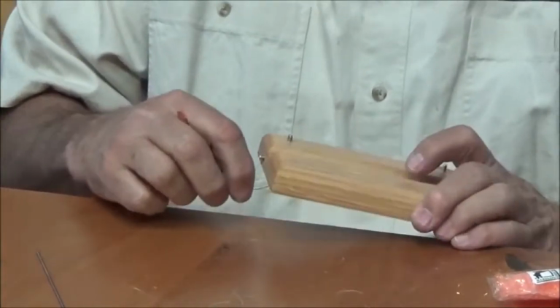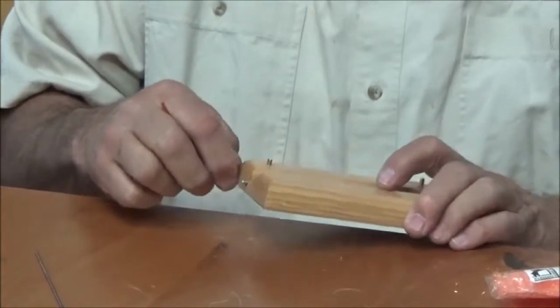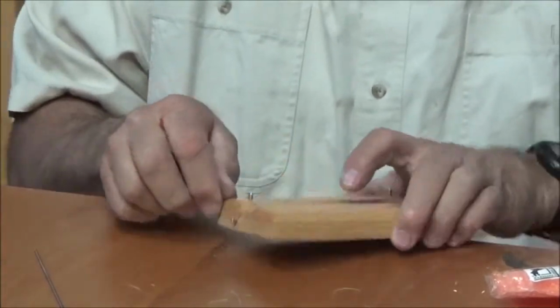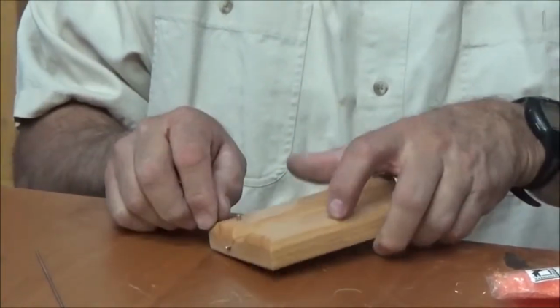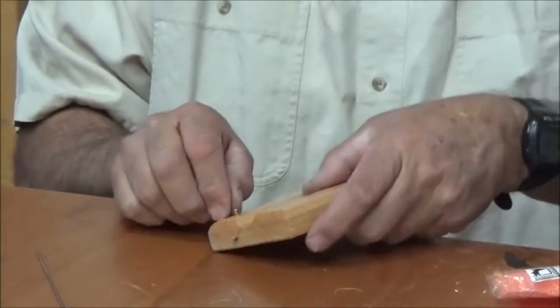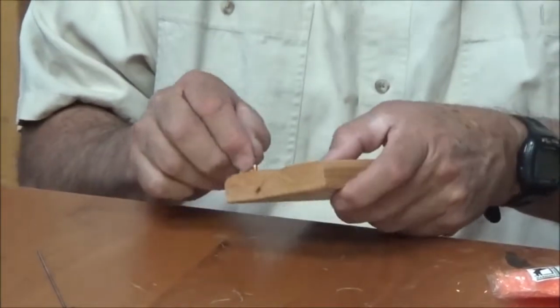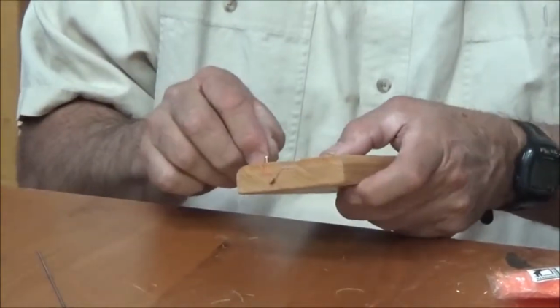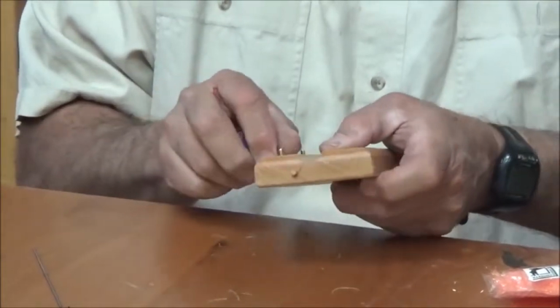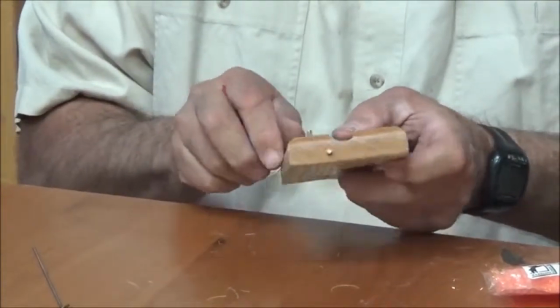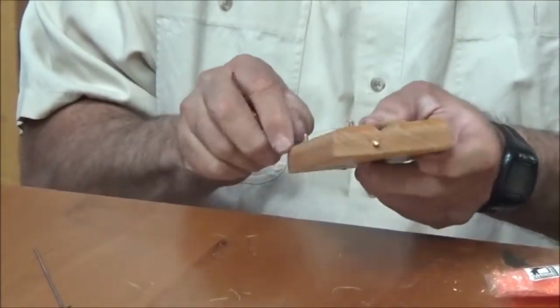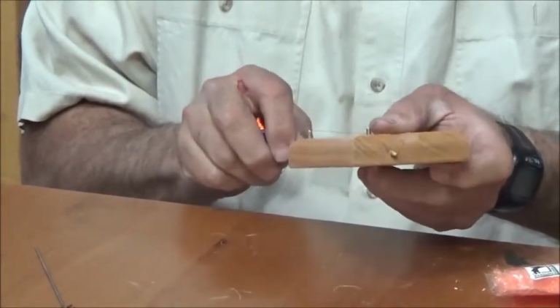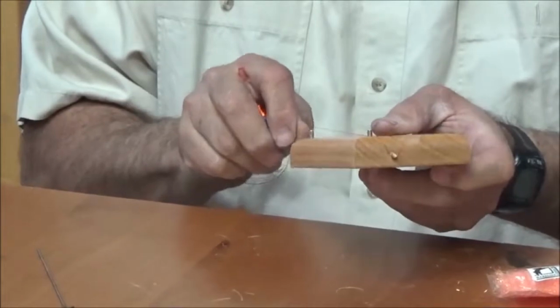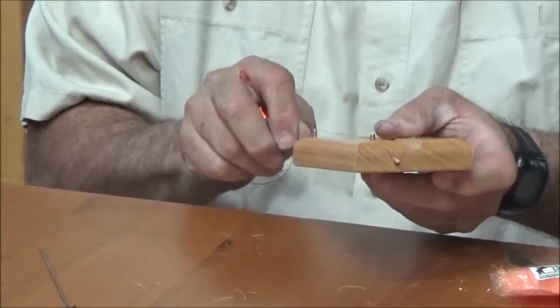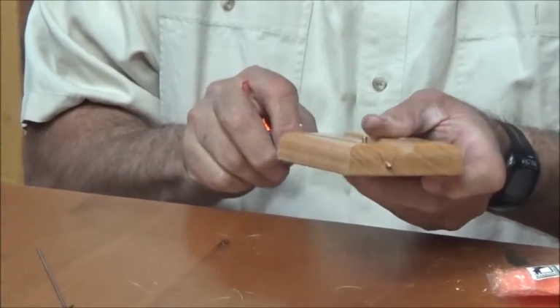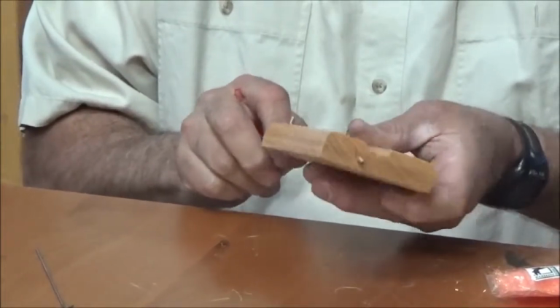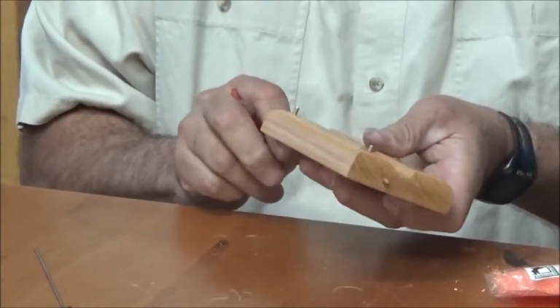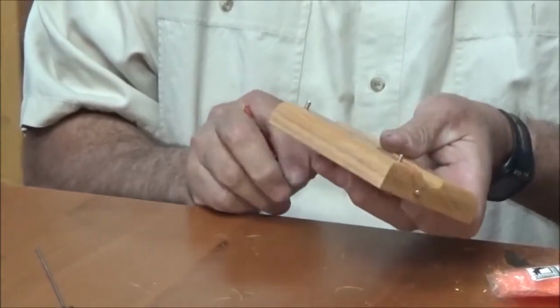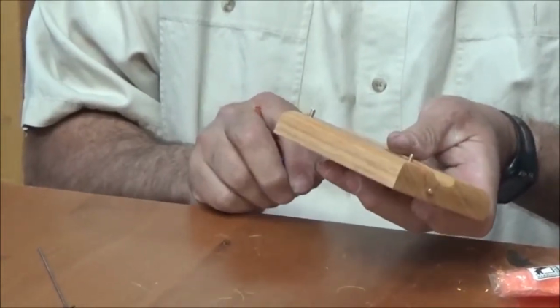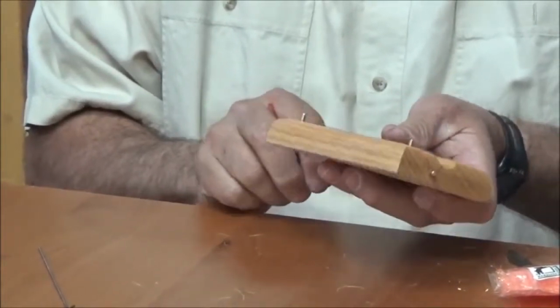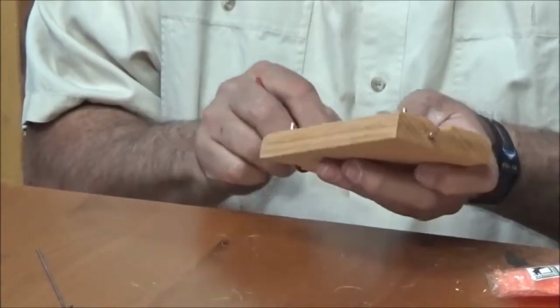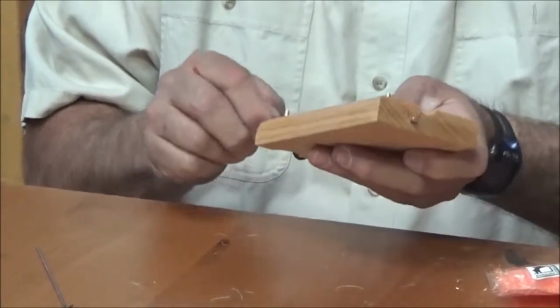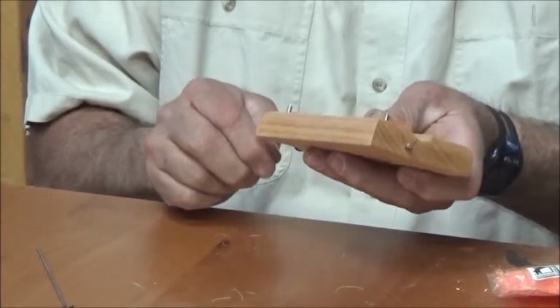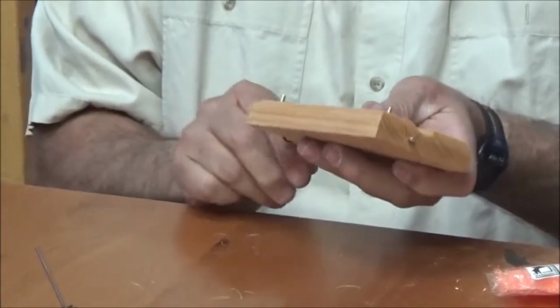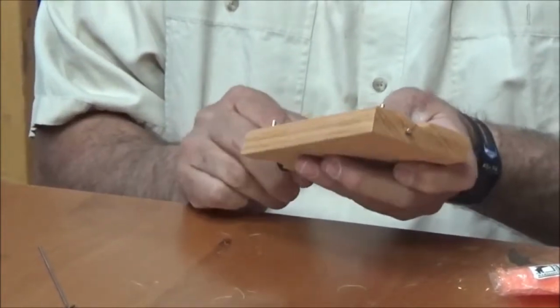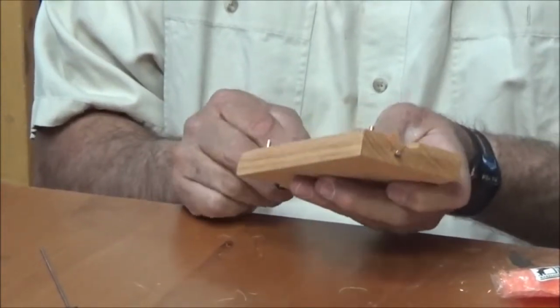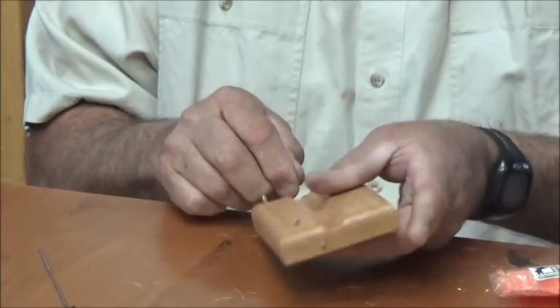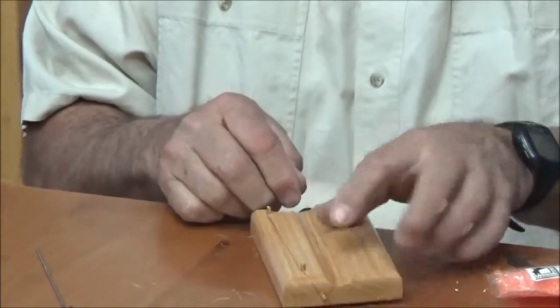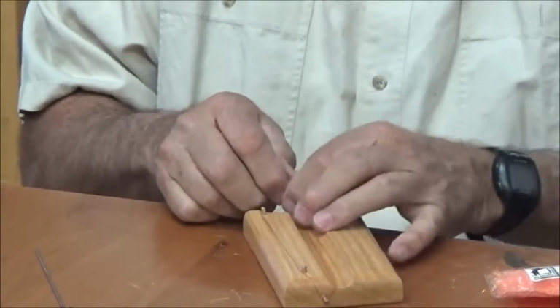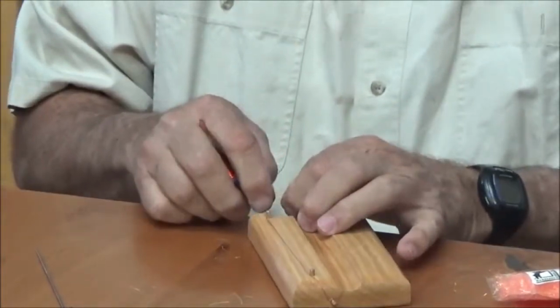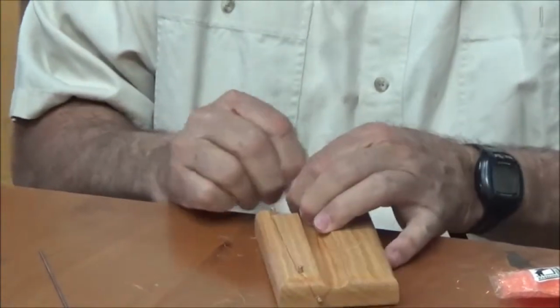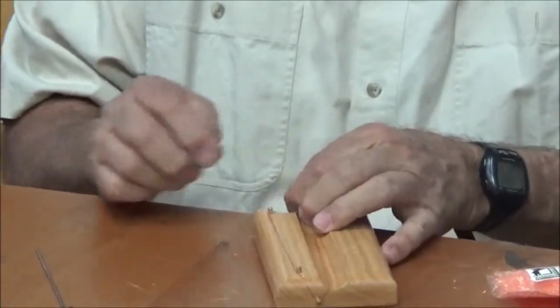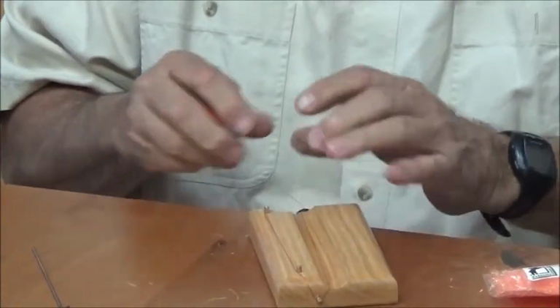Come around that pin, that pin, this pin, and once again counterclockwise a couple turns, then break that wire off.